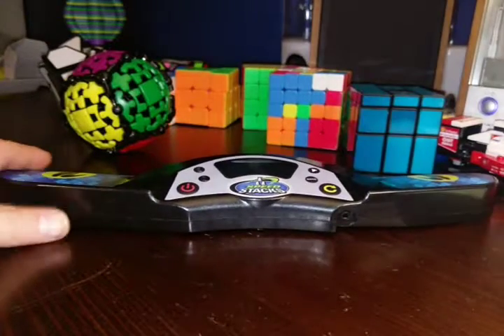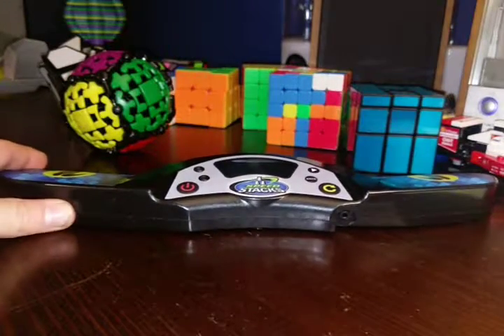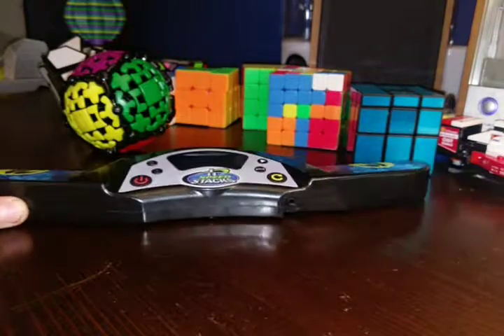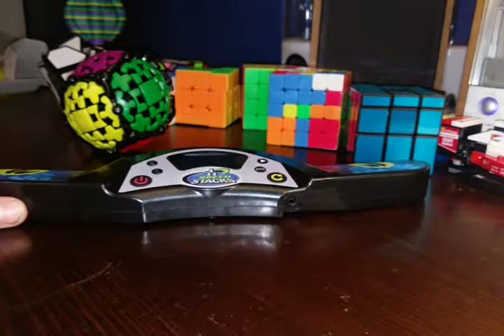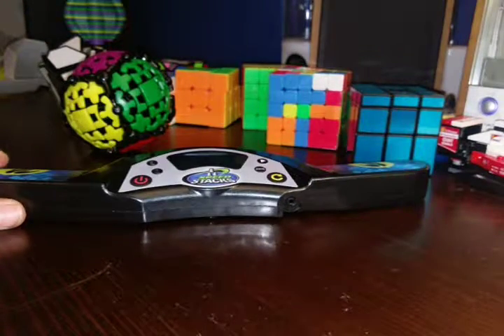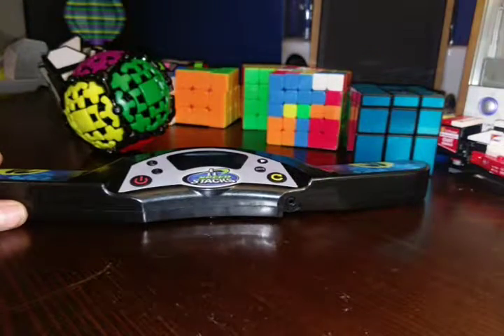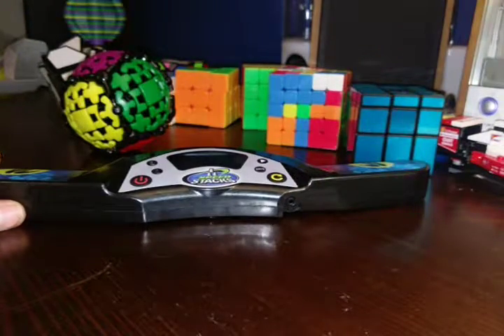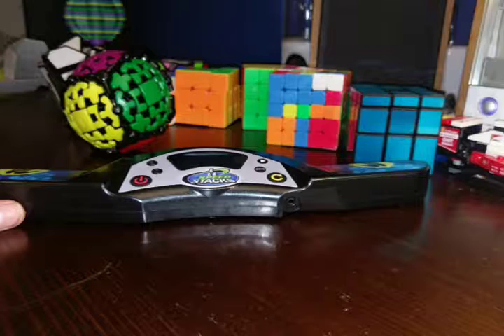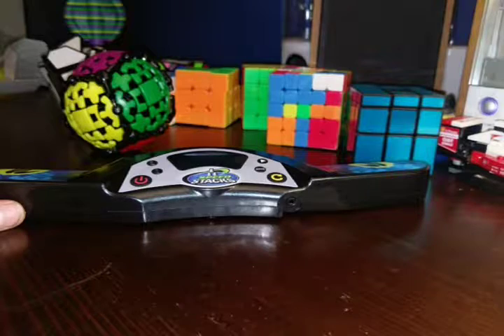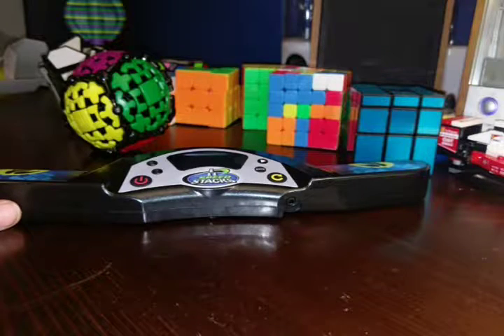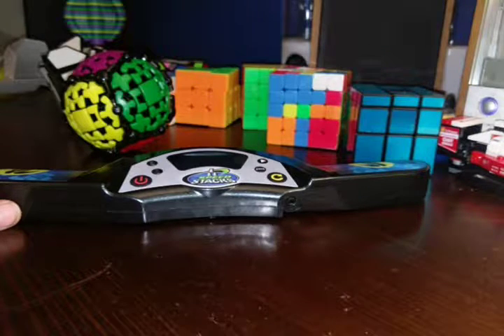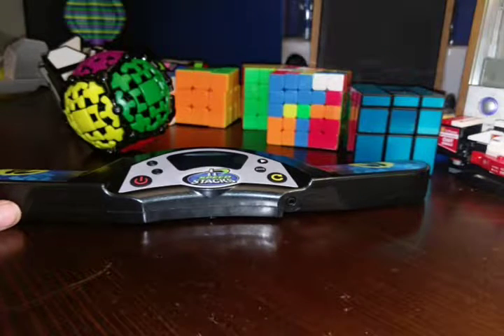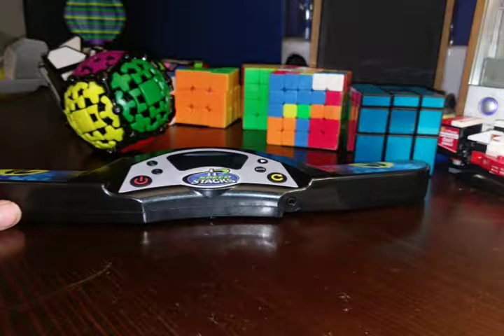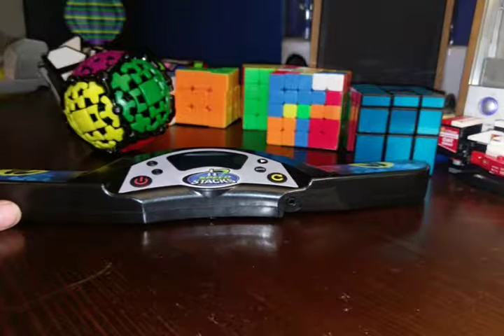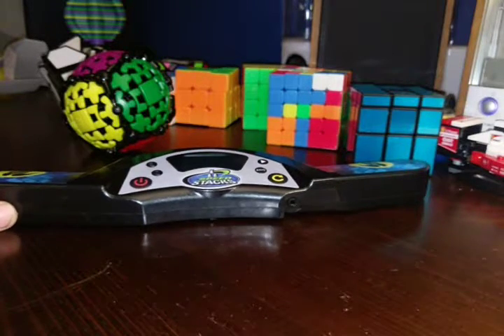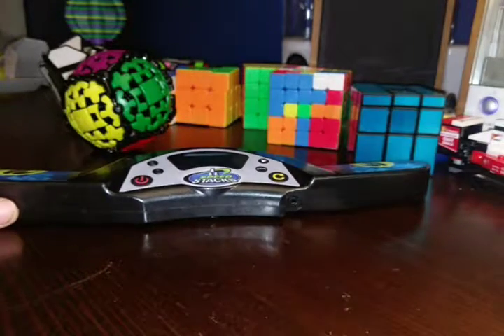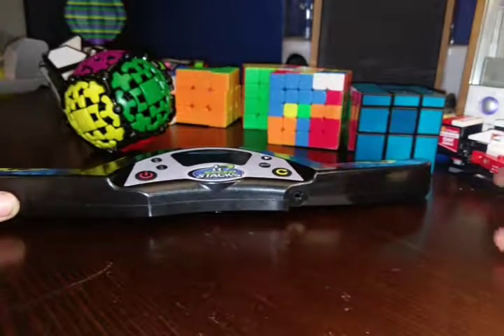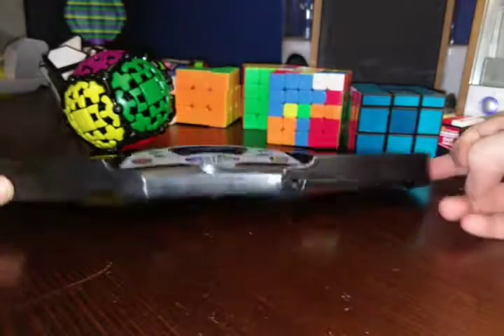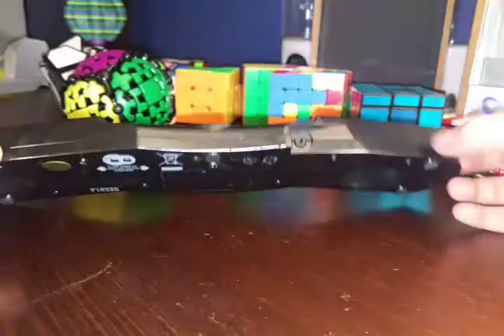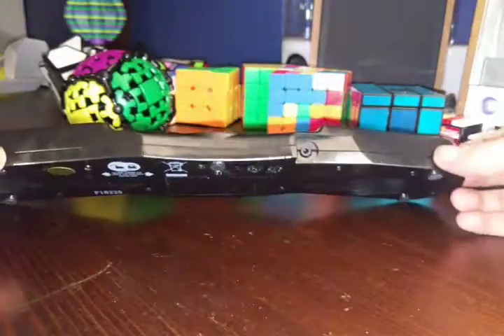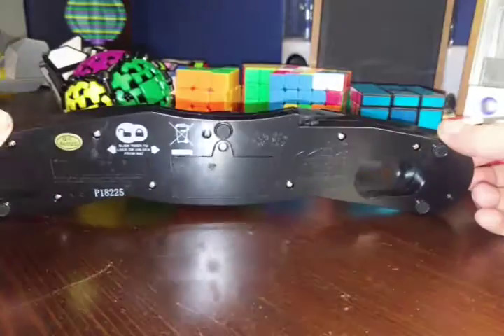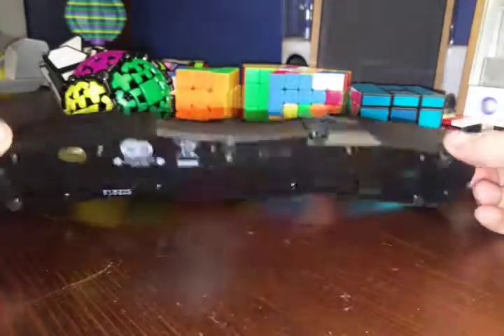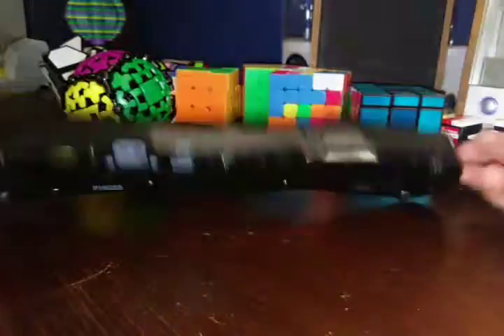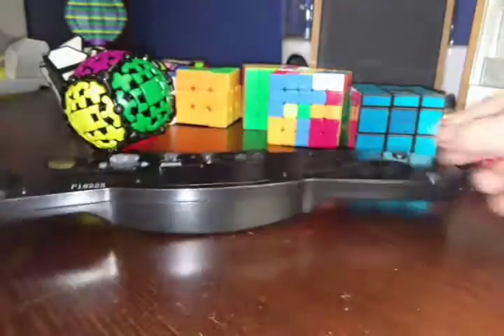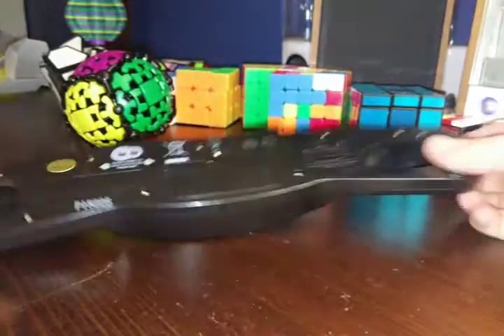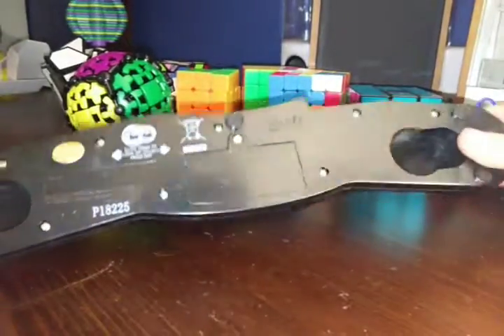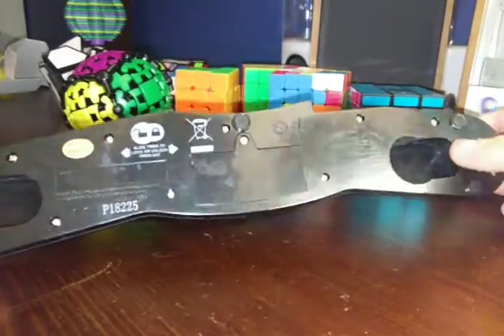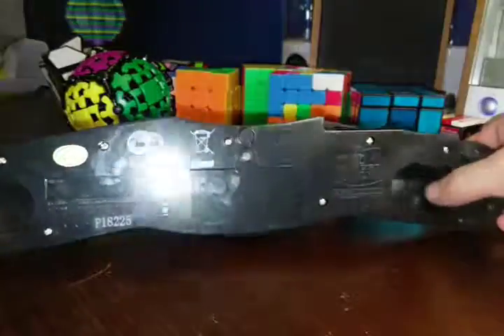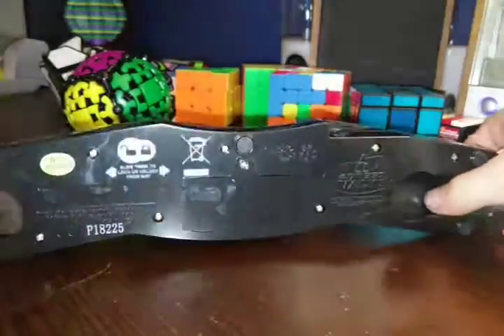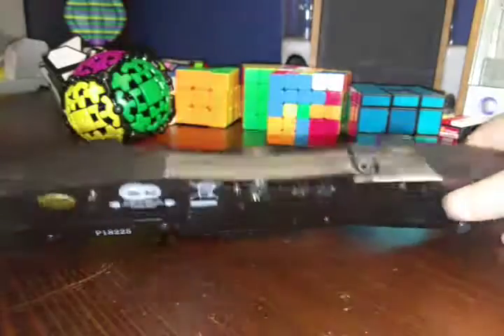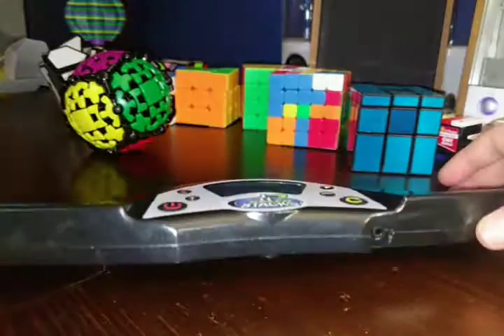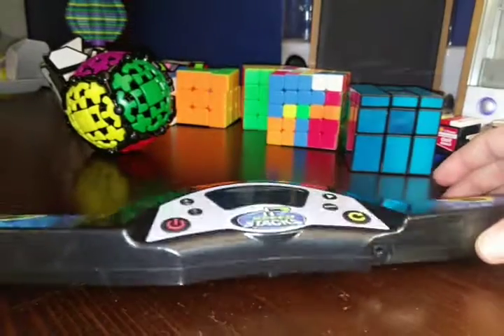I was so excited for this. It was so hard for me to wait. Unfortunately, I couldn't do an unboxing because I'm just so eager to get it out. And plus, it was only in bubble wrap, so it wouldn't really be an unboxing.